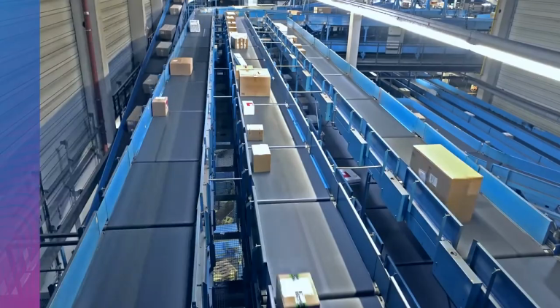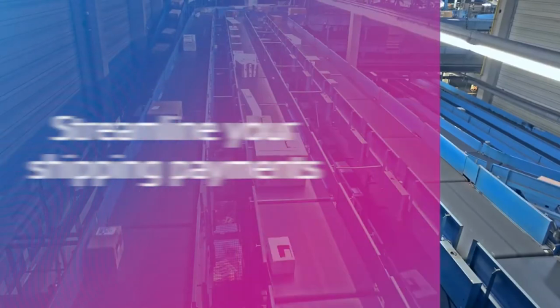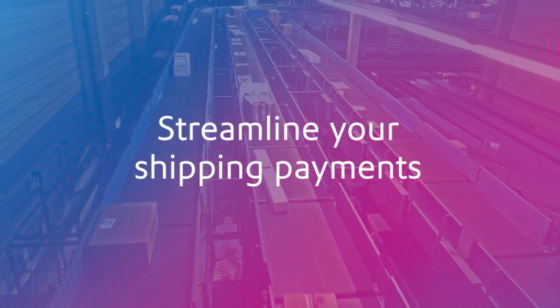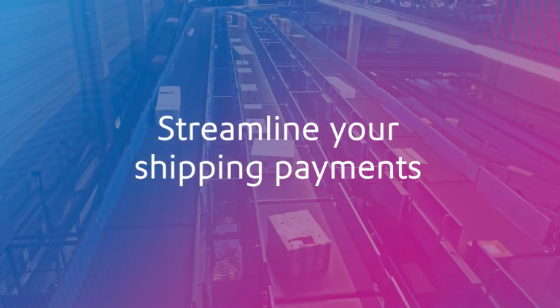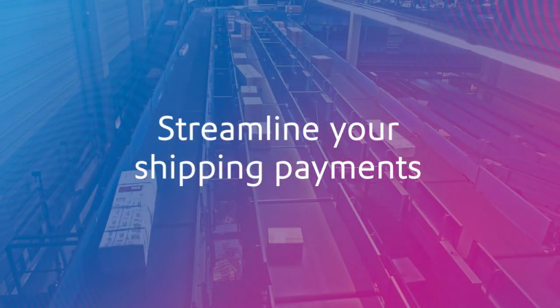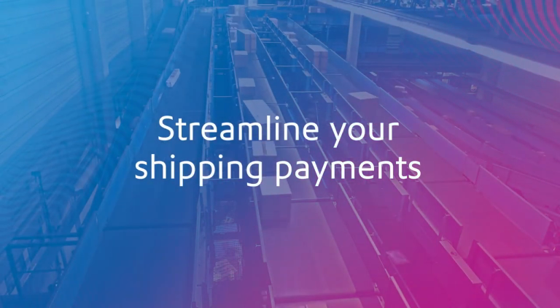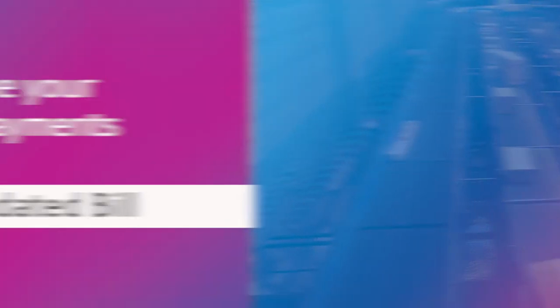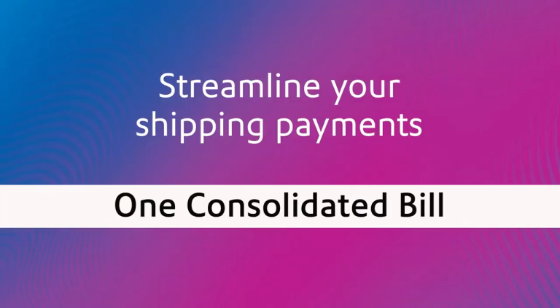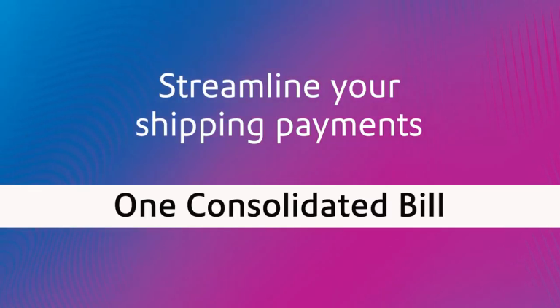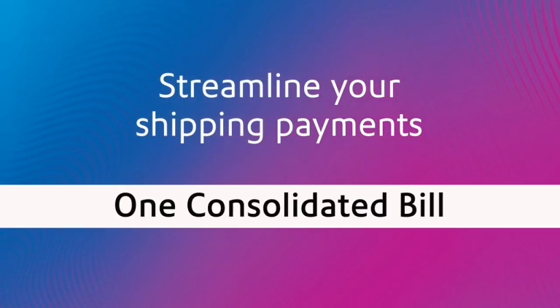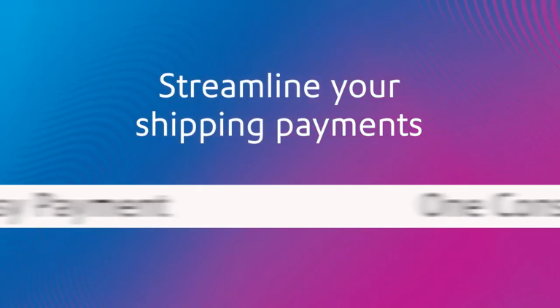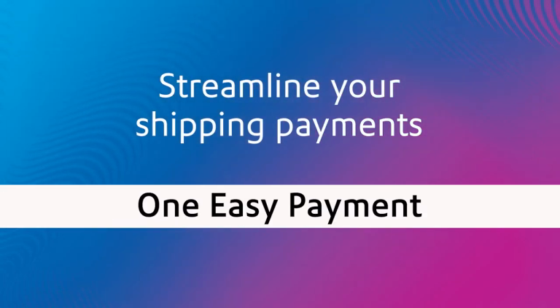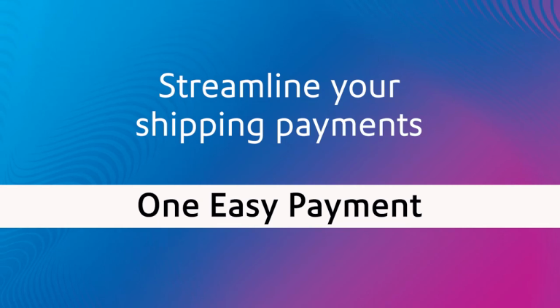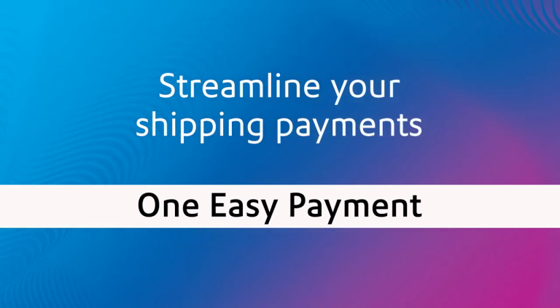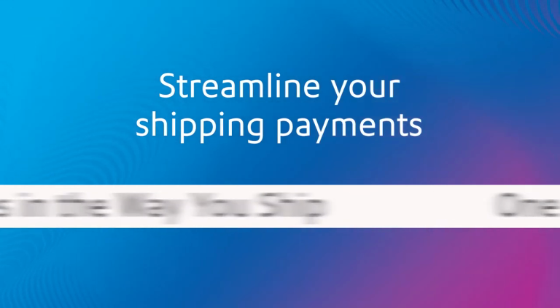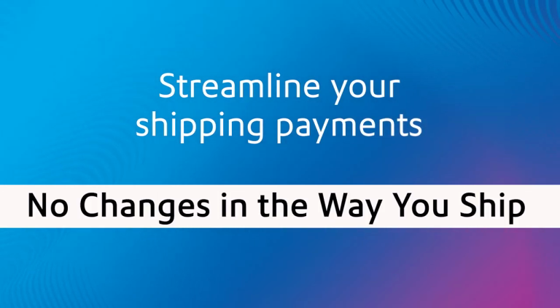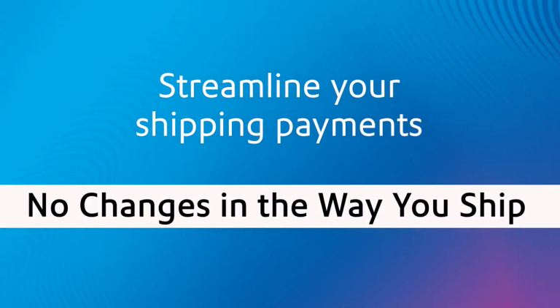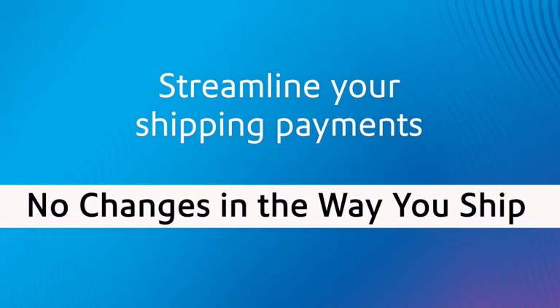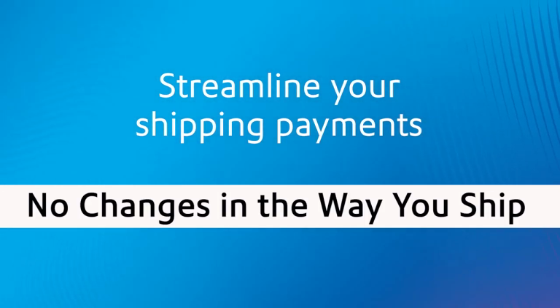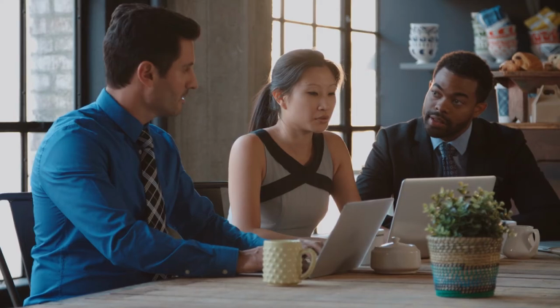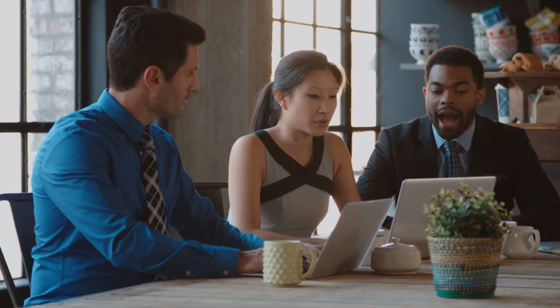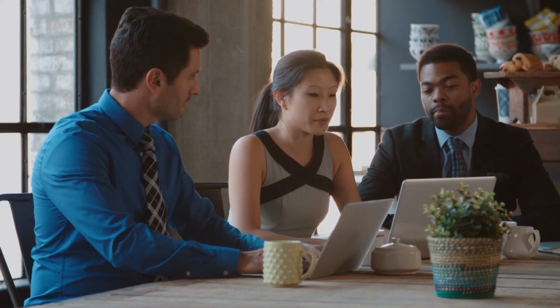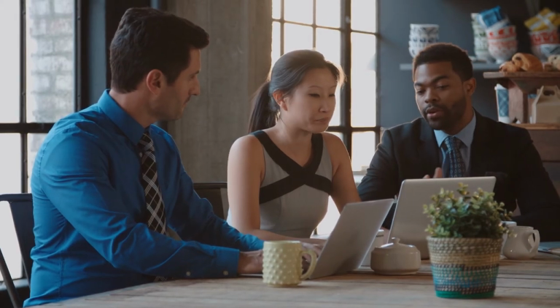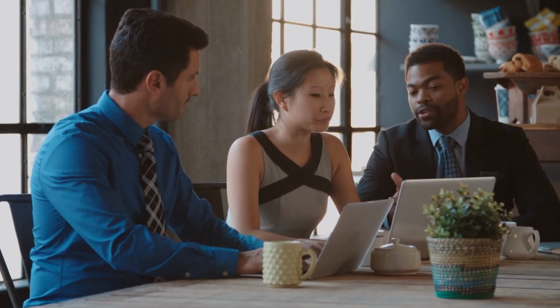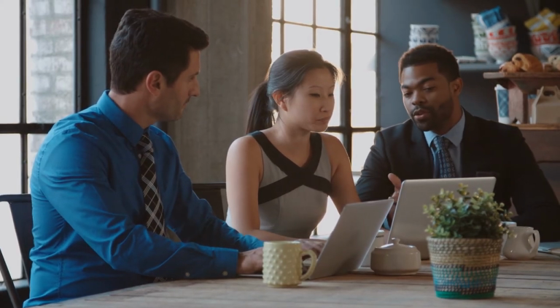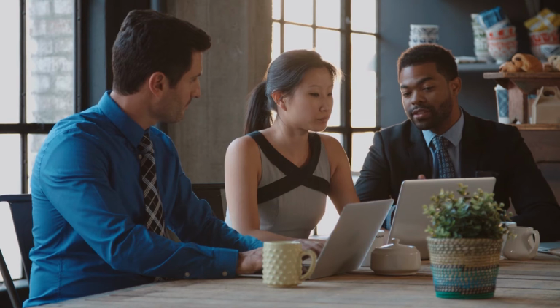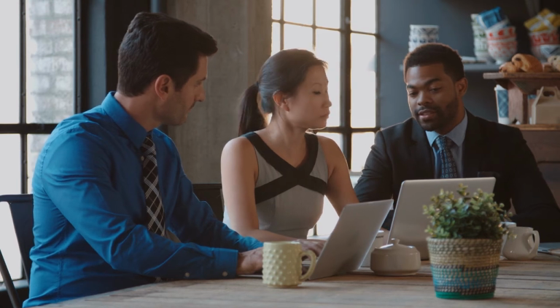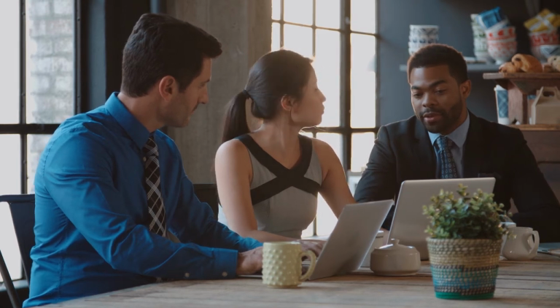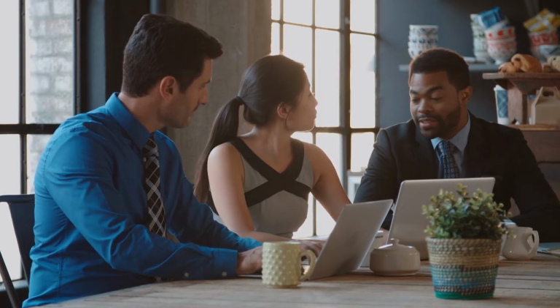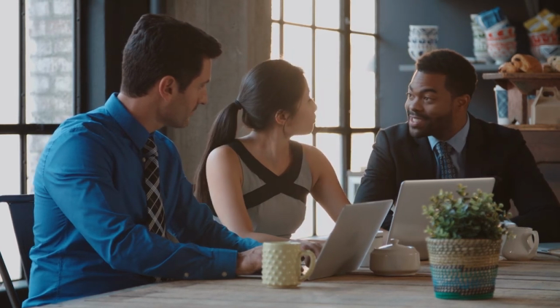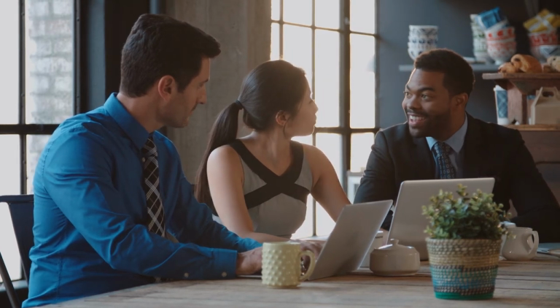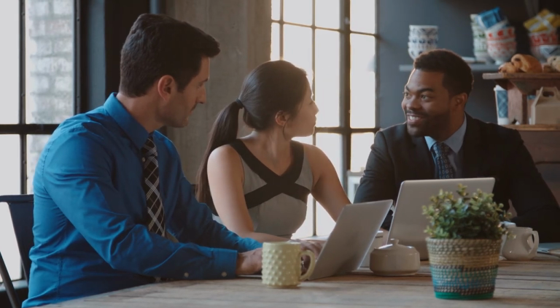Streamline your shipping payments with one consolidated bill, one easy payment, and without changing the way you ship. Talk to a representative today about simplifying how you pay for shipping with your Pitney Bowes credit line.